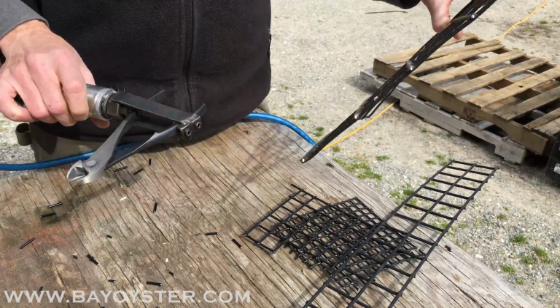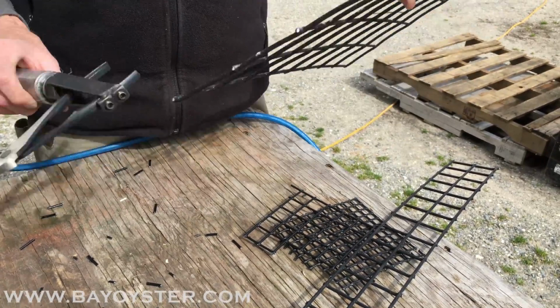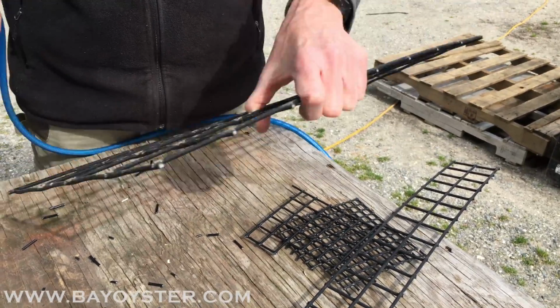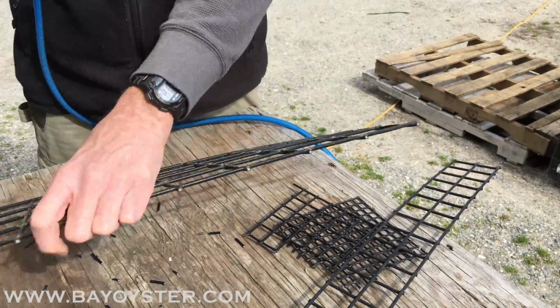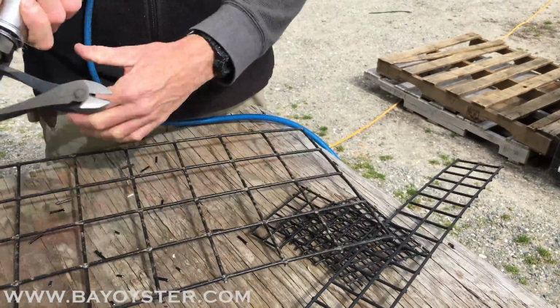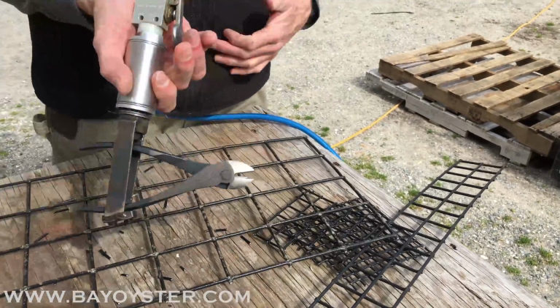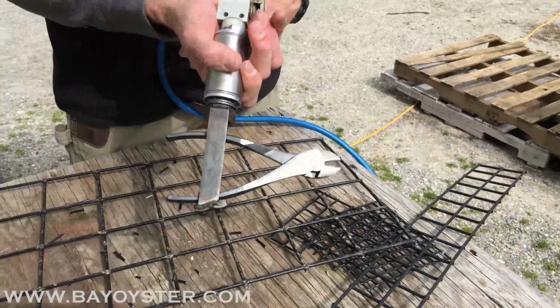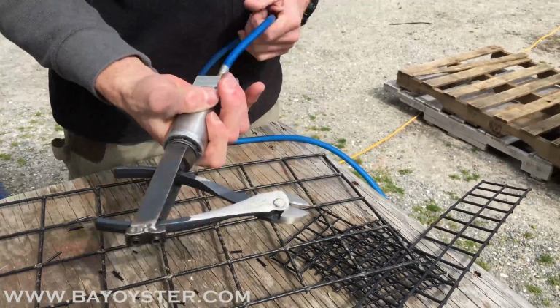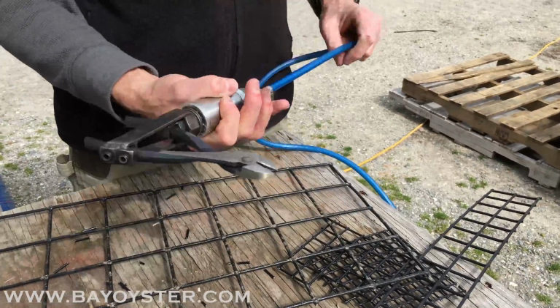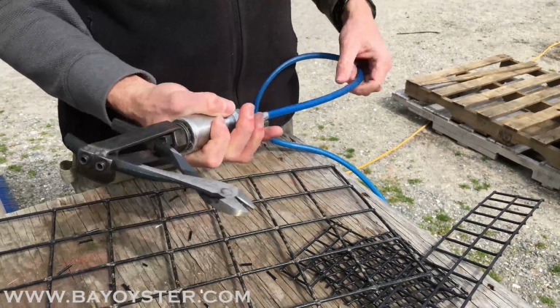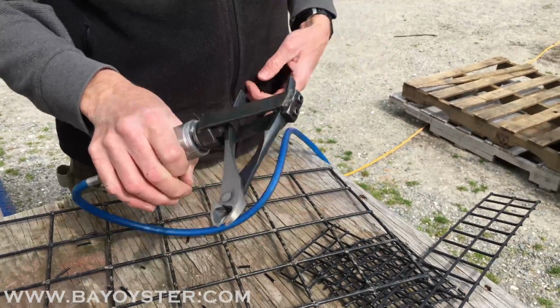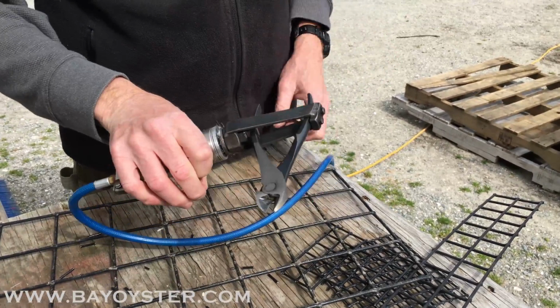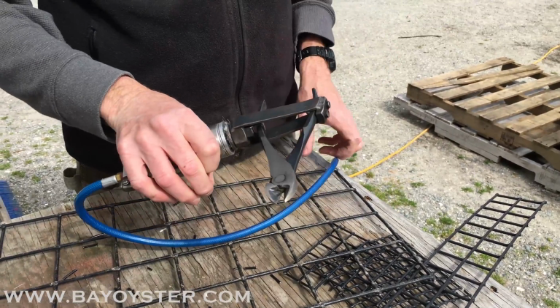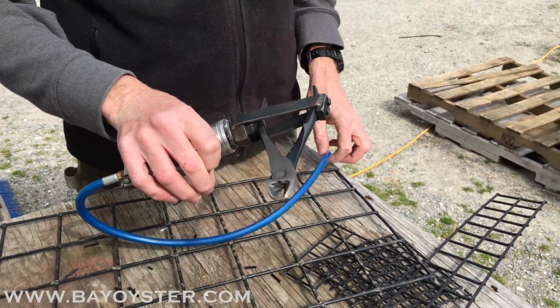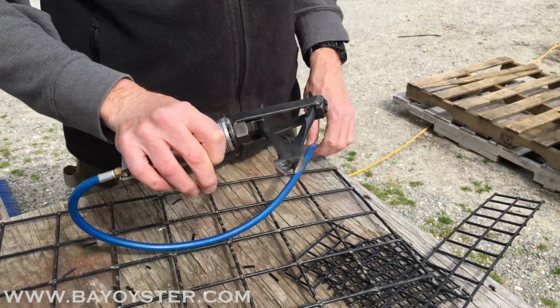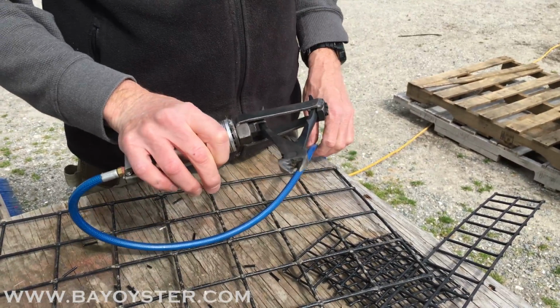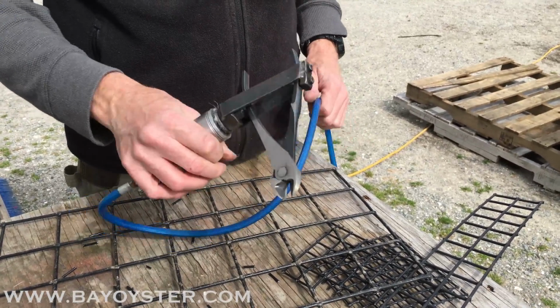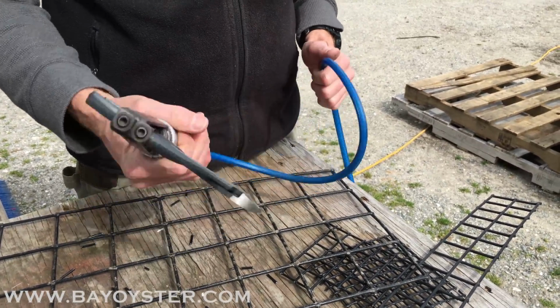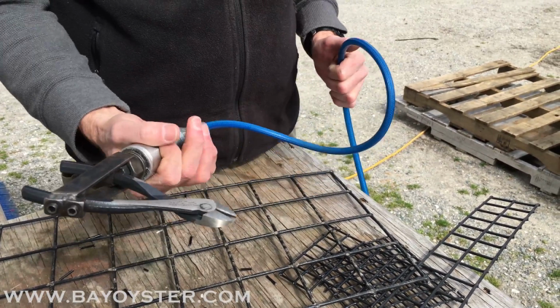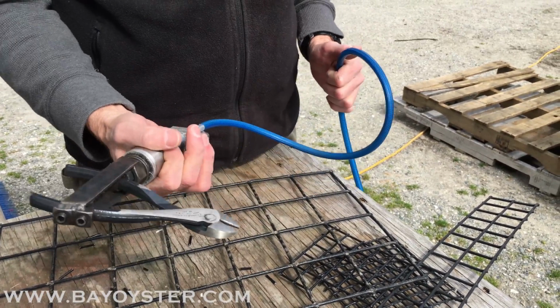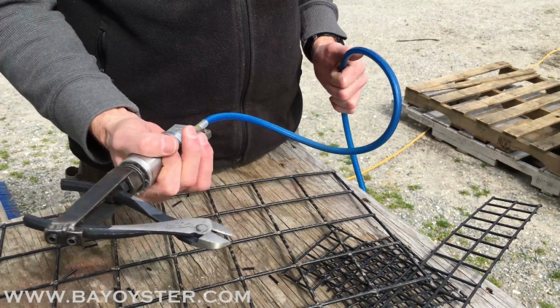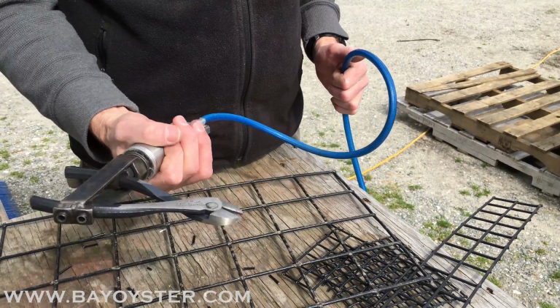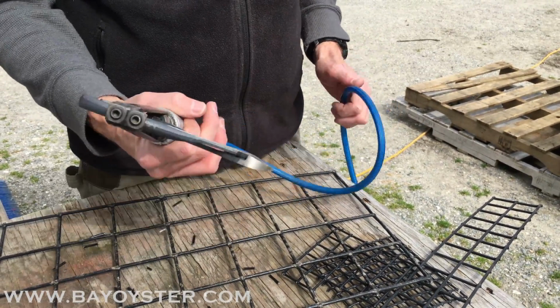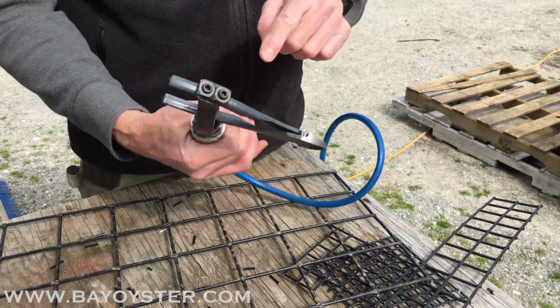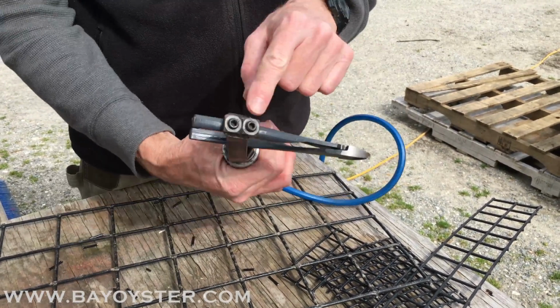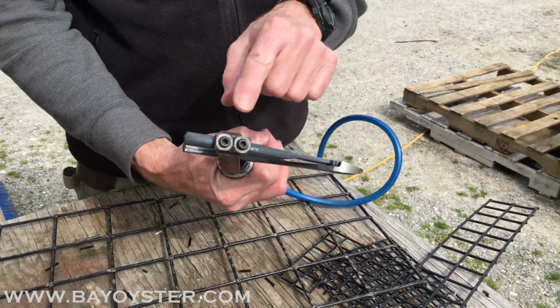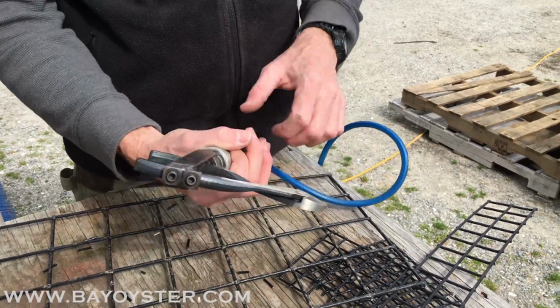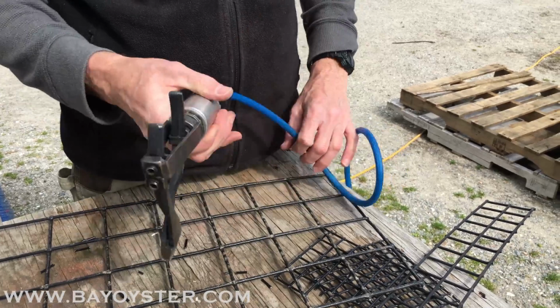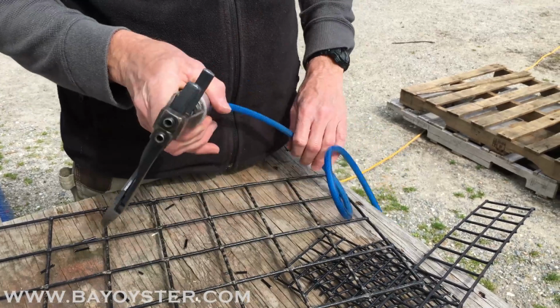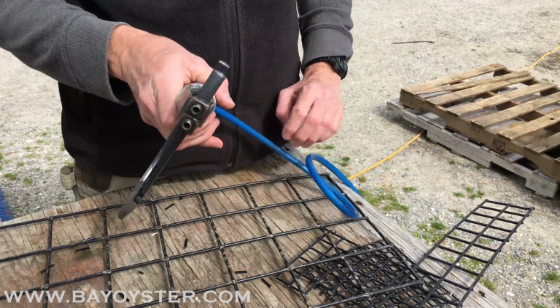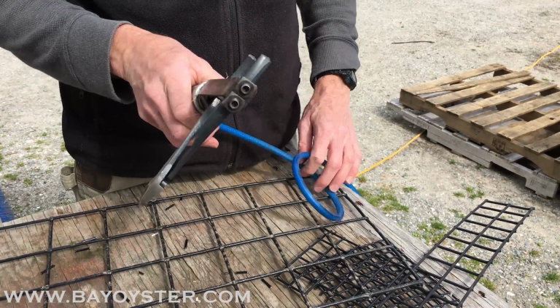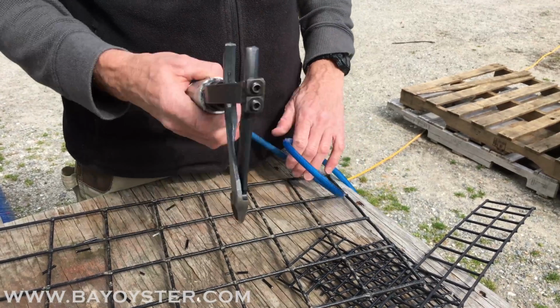So the pliers are just channel locks, replaceable. Once you wear the head down, just undo those and put another one in.